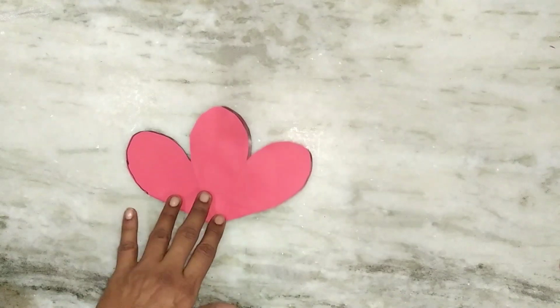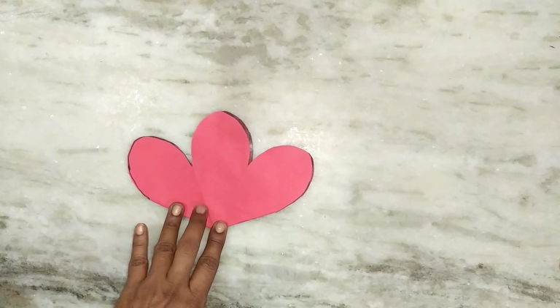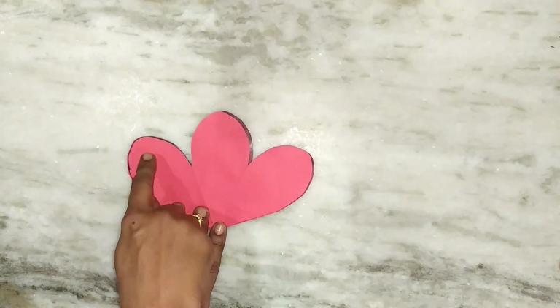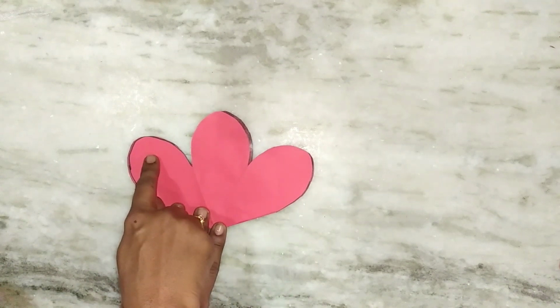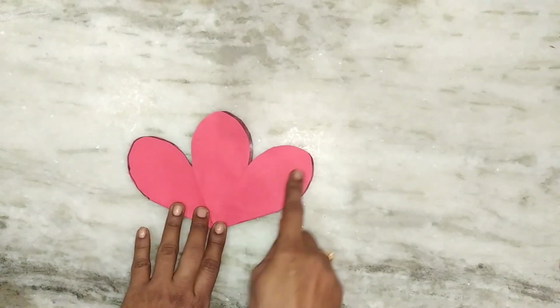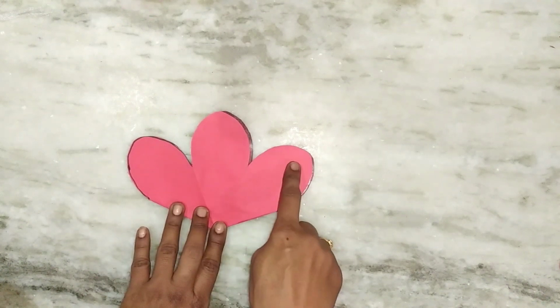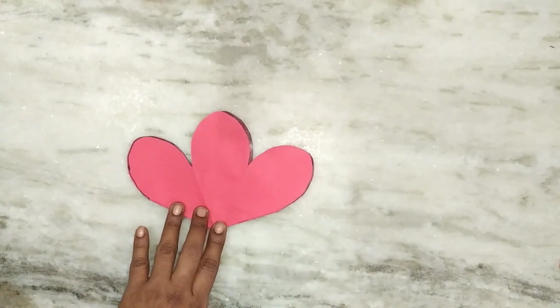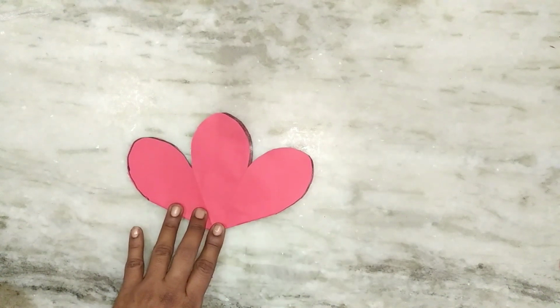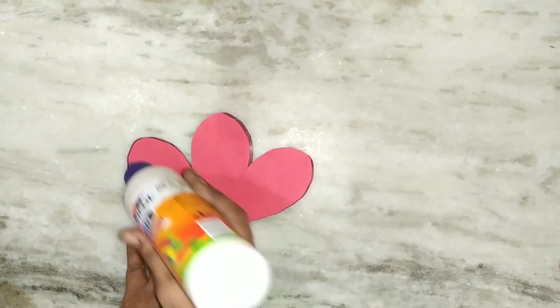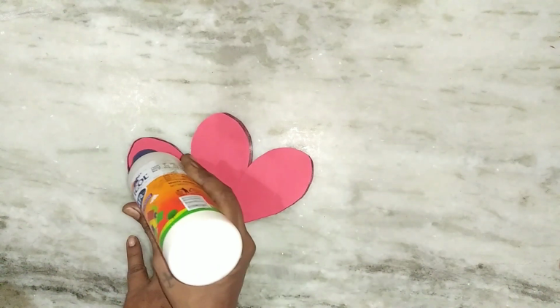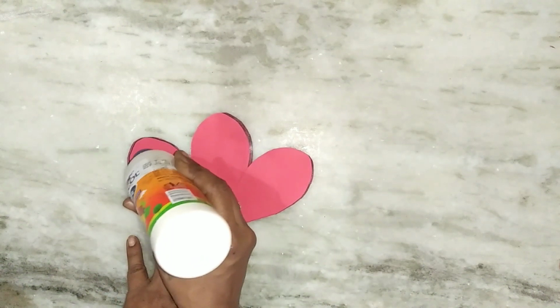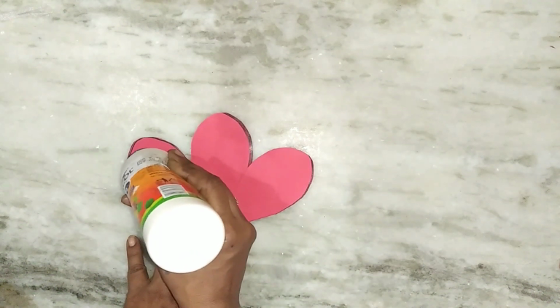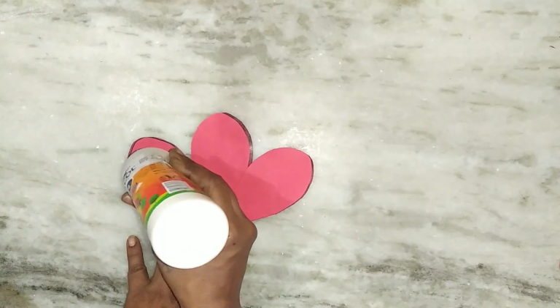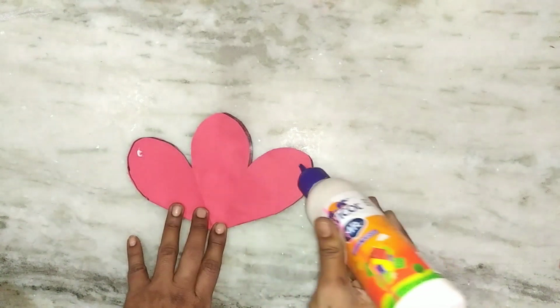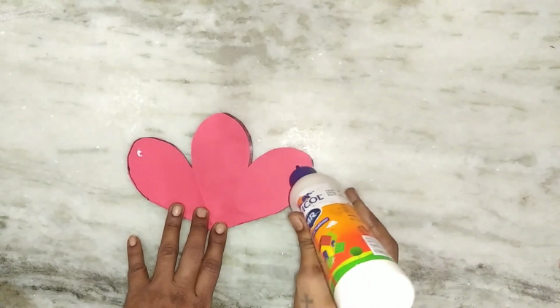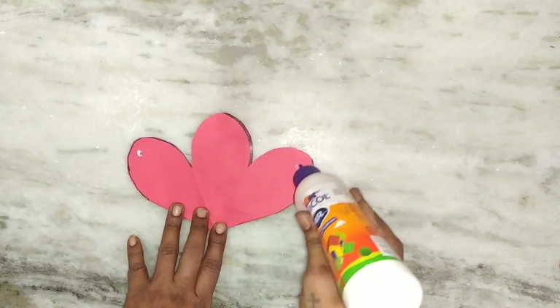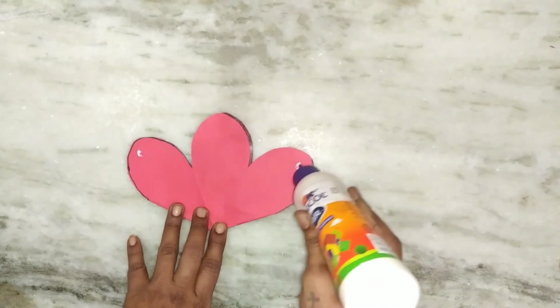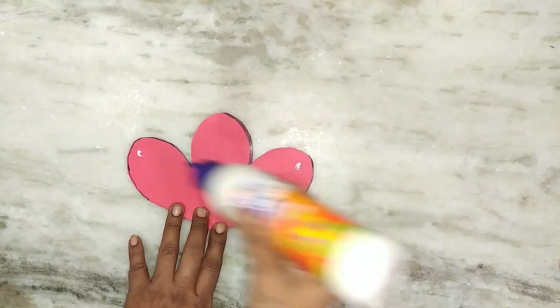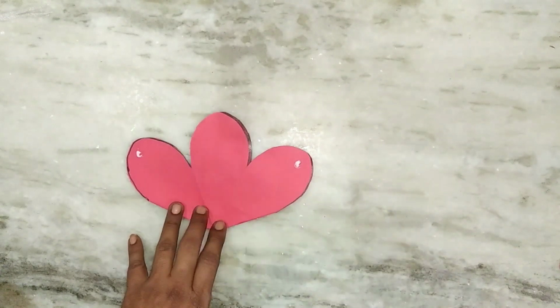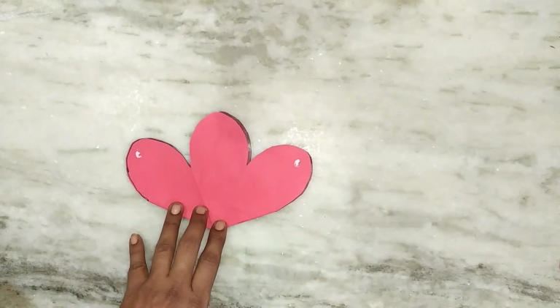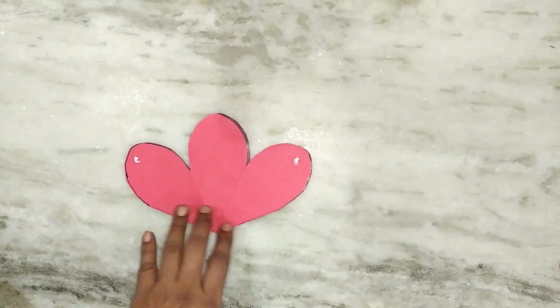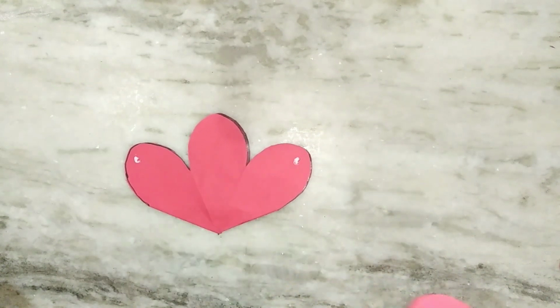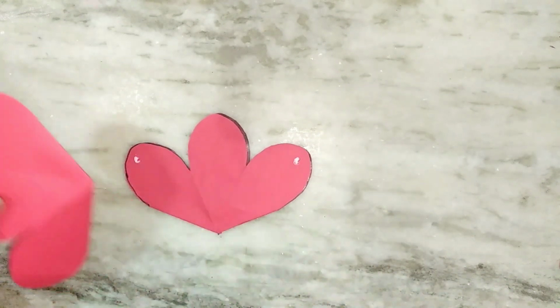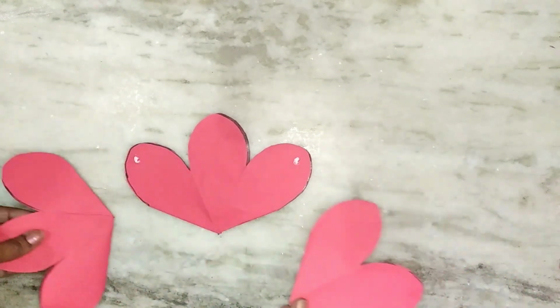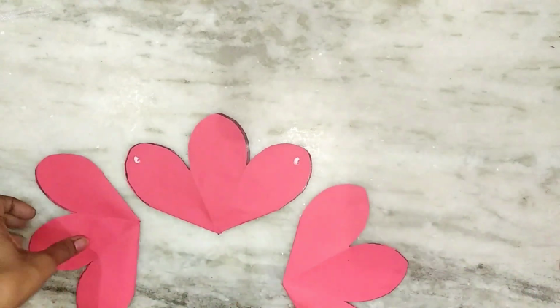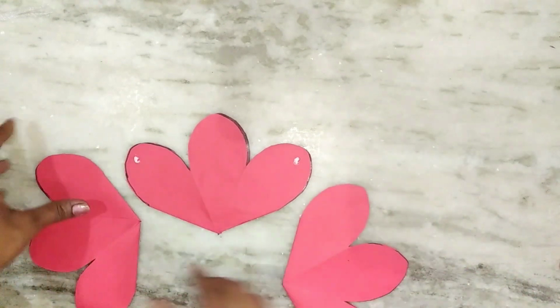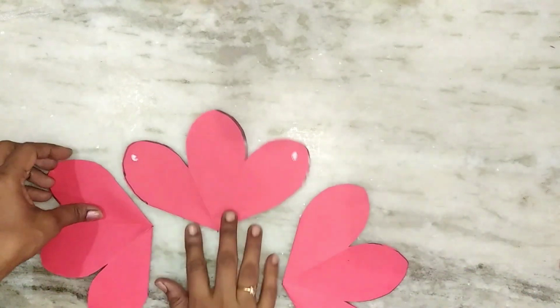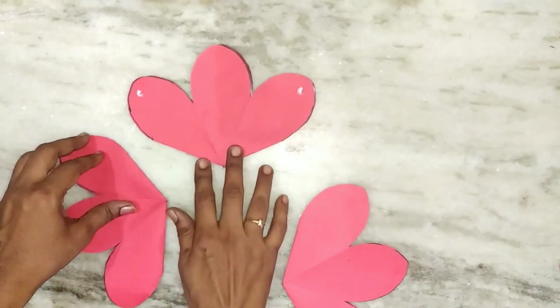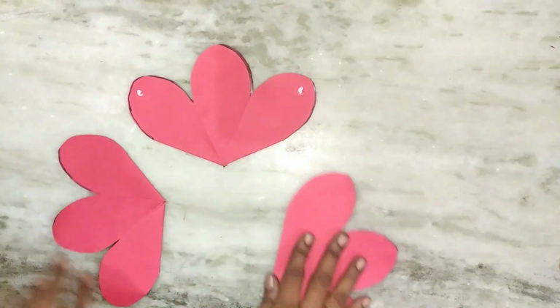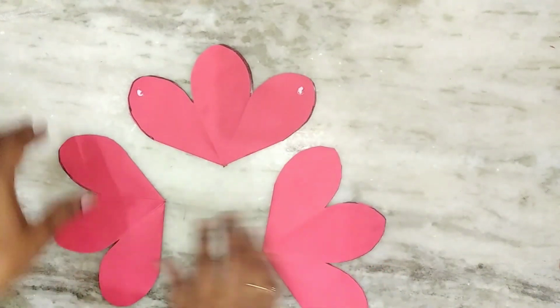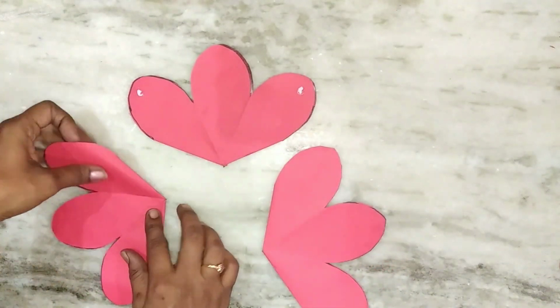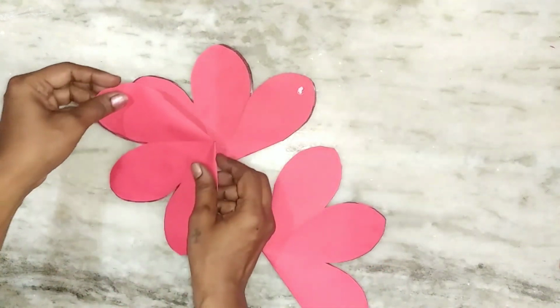Now this is where things can get a little bit confusing so please pay careful attention. Take each piece and stick it to the edge.